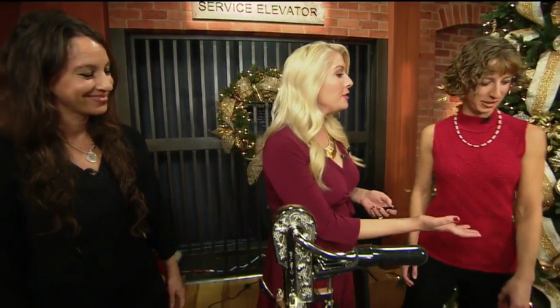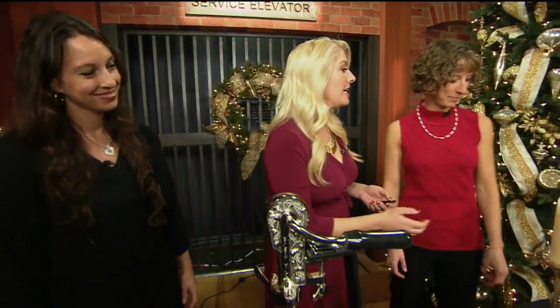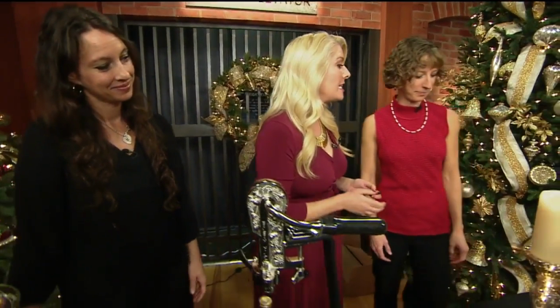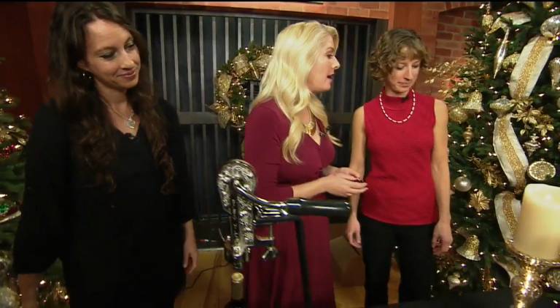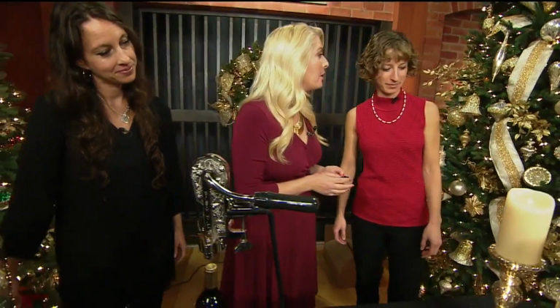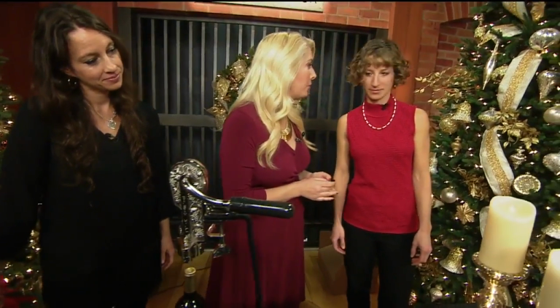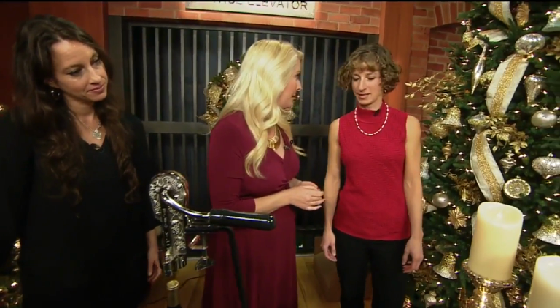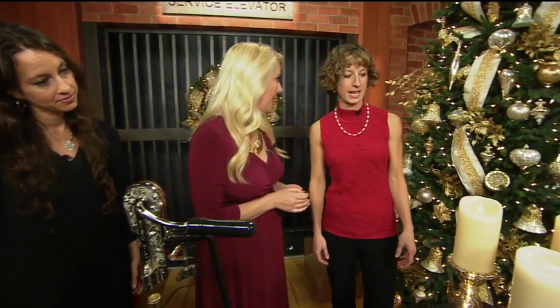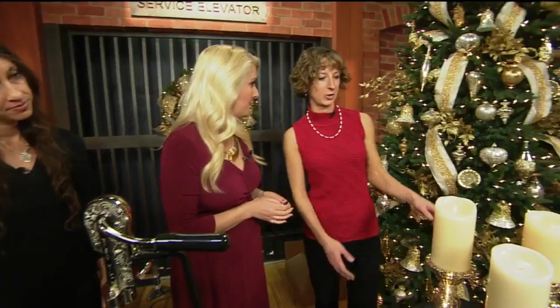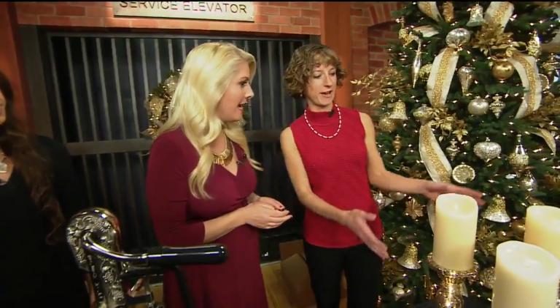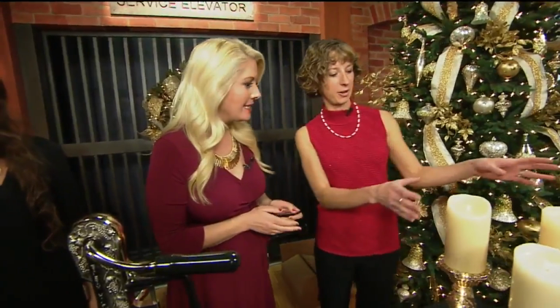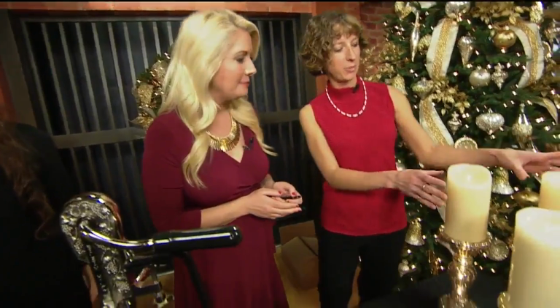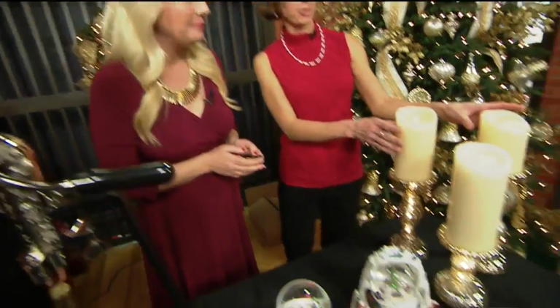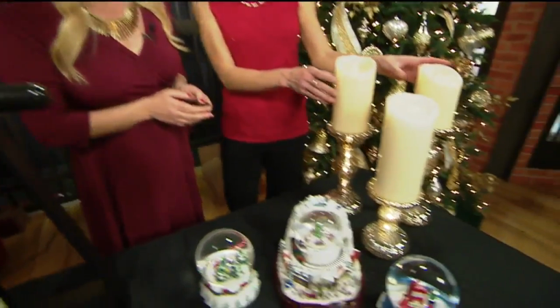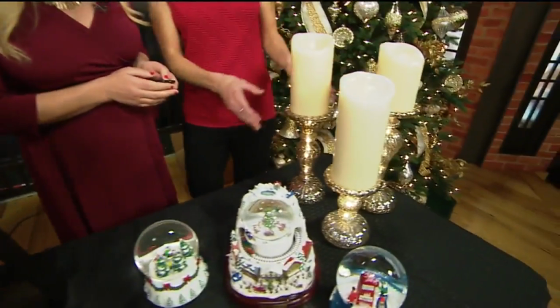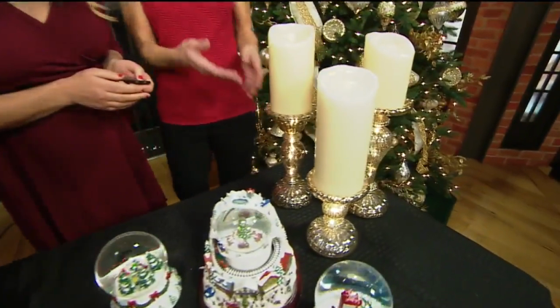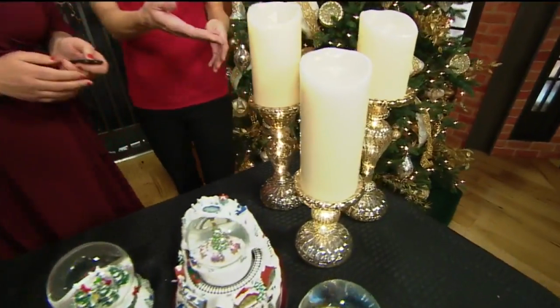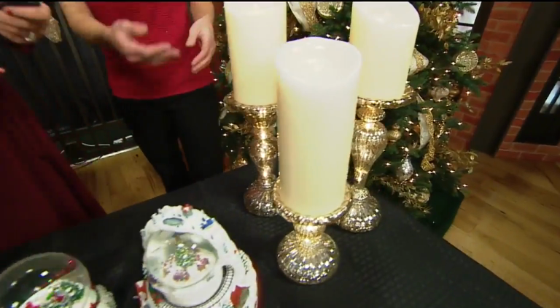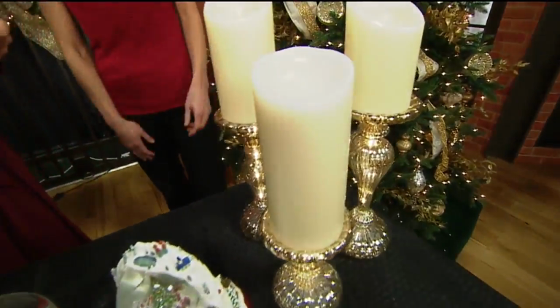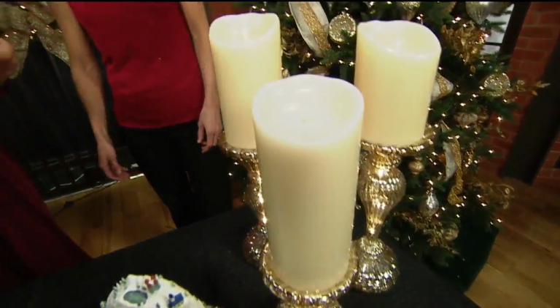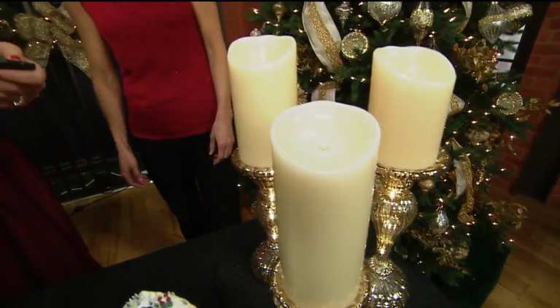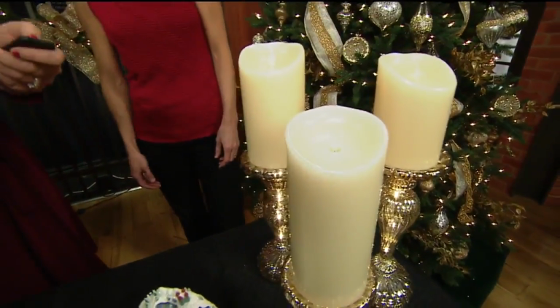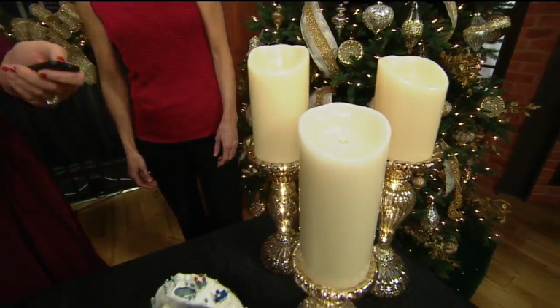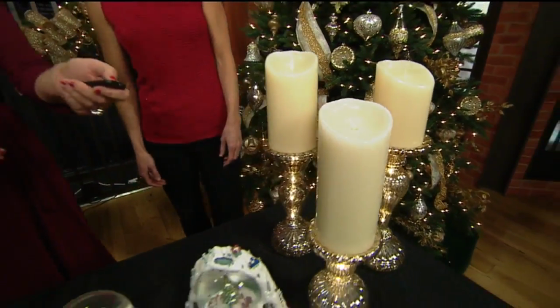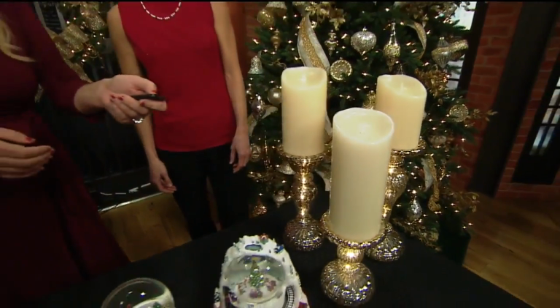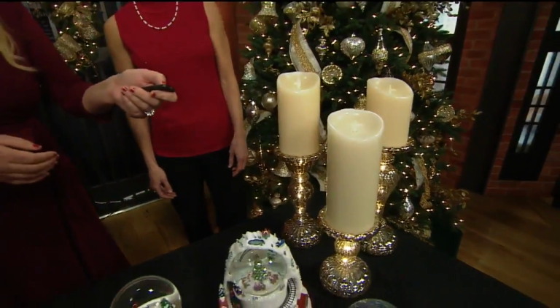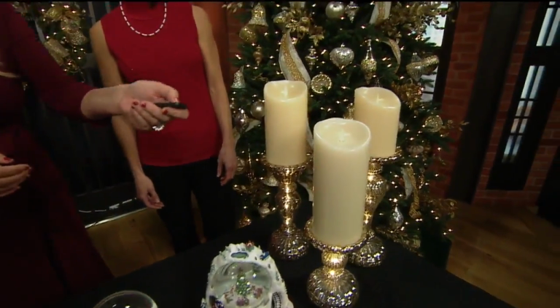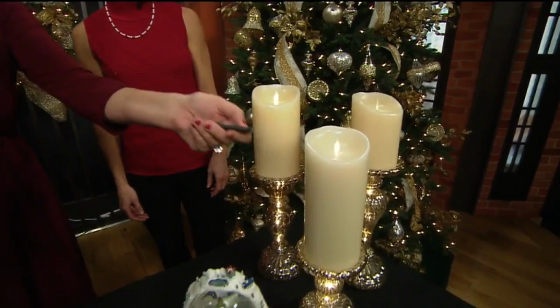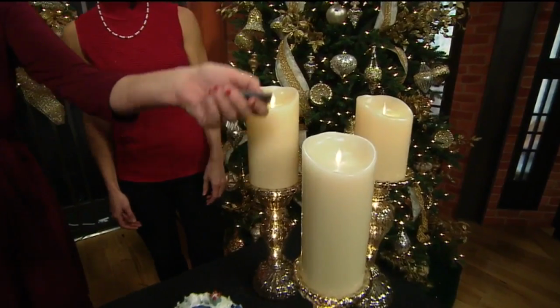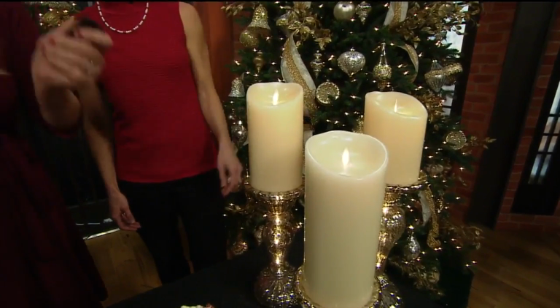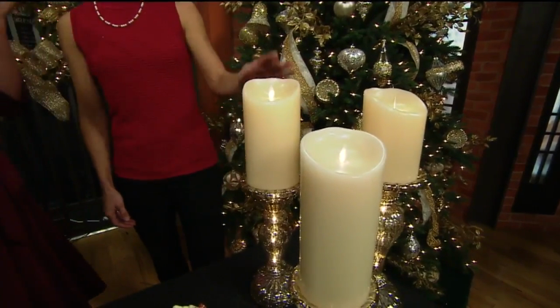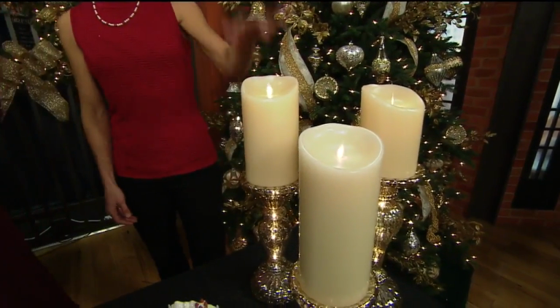First thing is the Miracle Flame Candles. So we have our beautiful Miracle Flame Candles. I'll let you do the official candle lighting. 3, 2, 1. Boom!